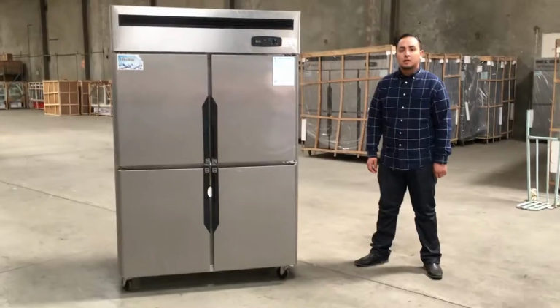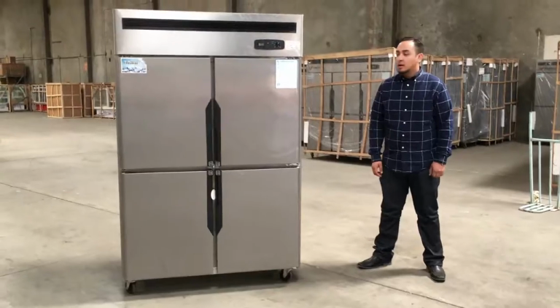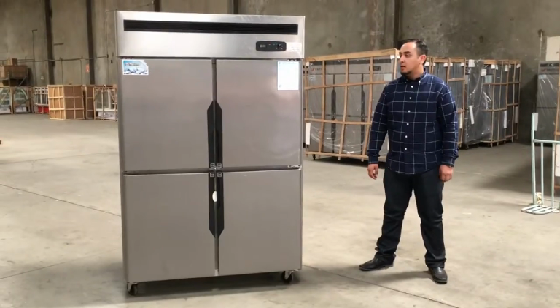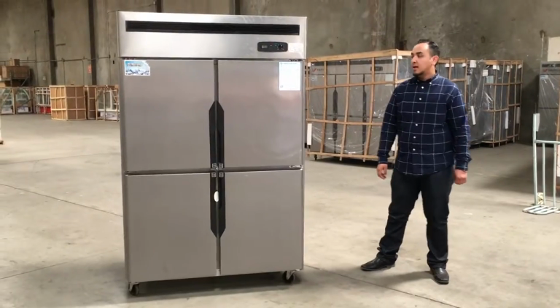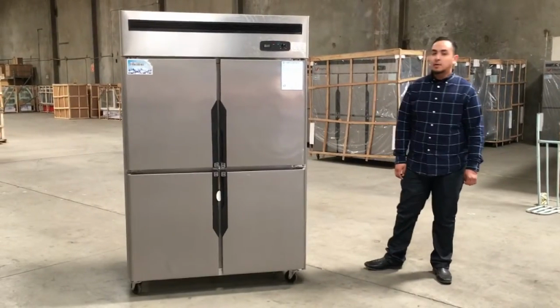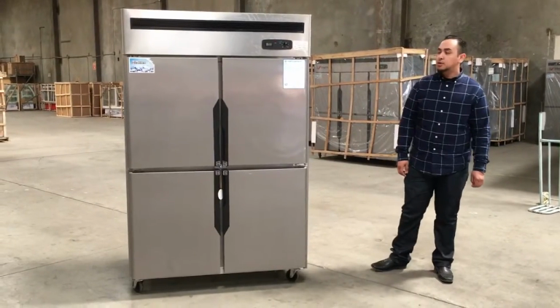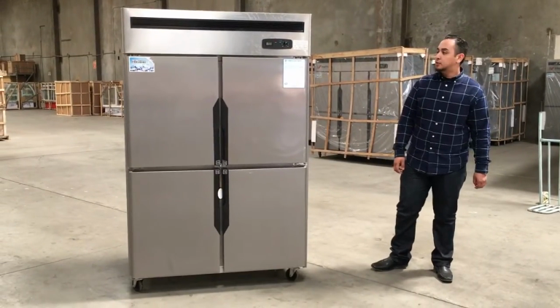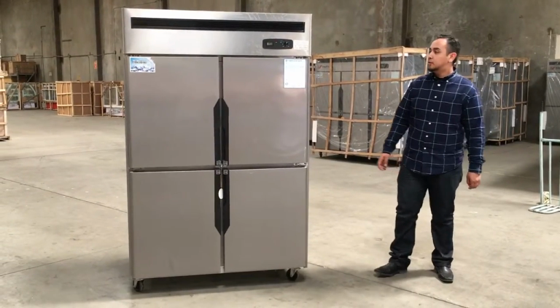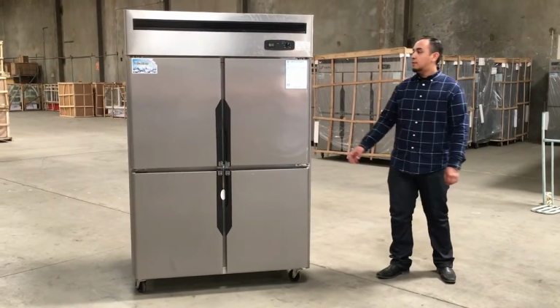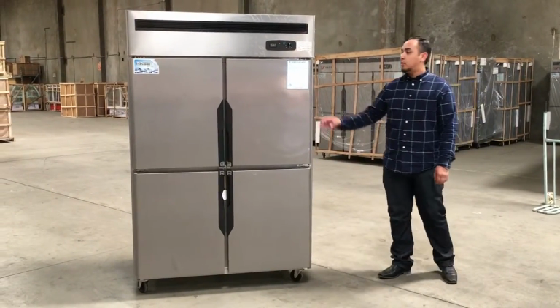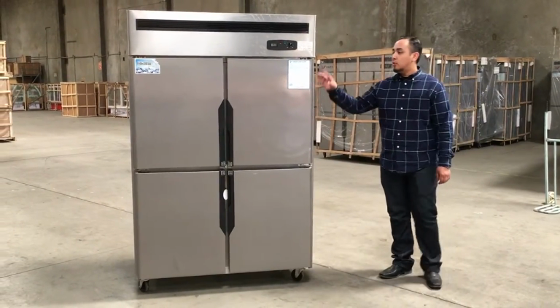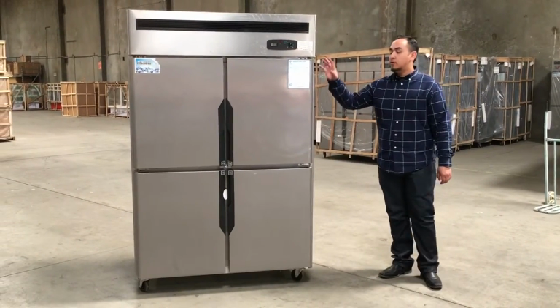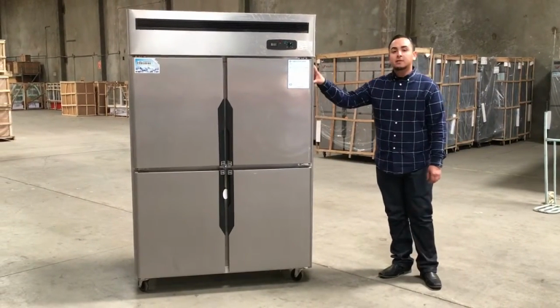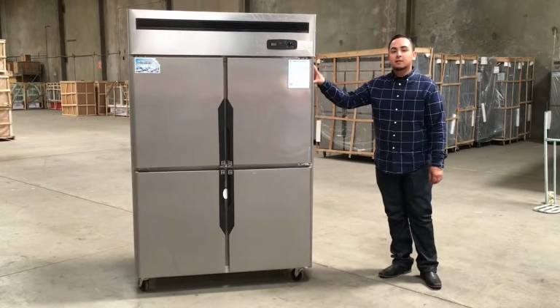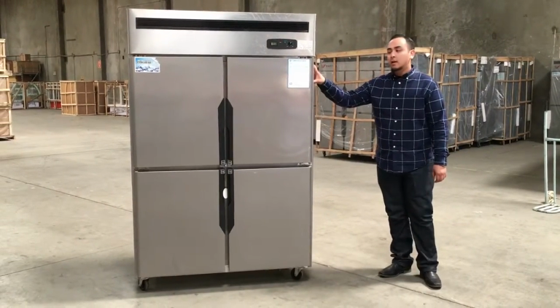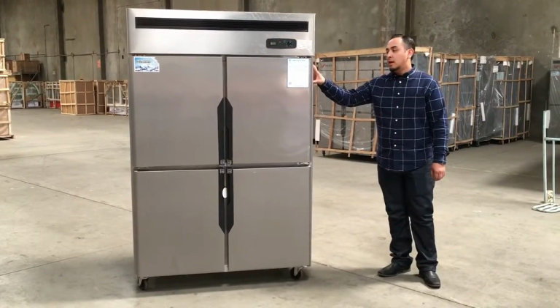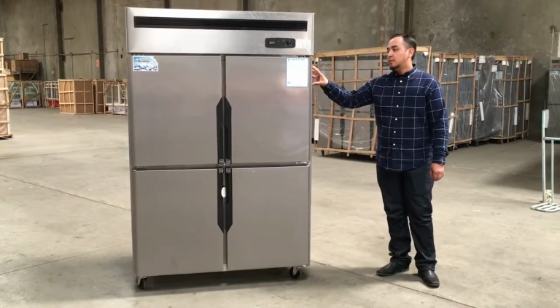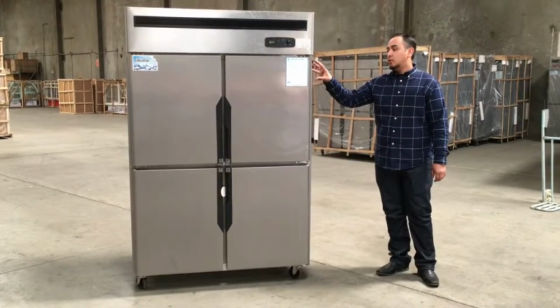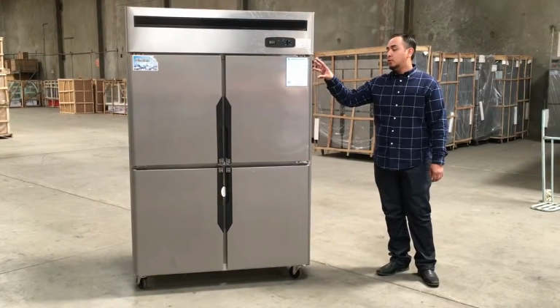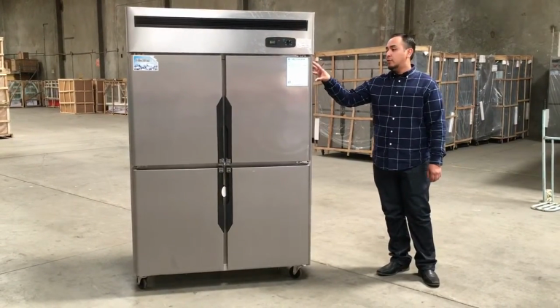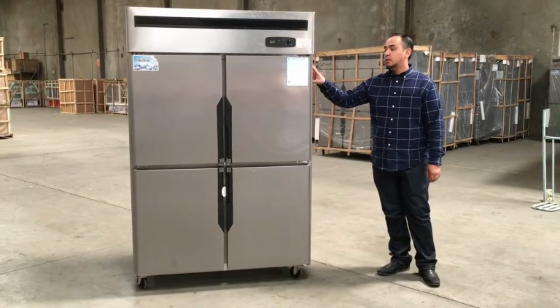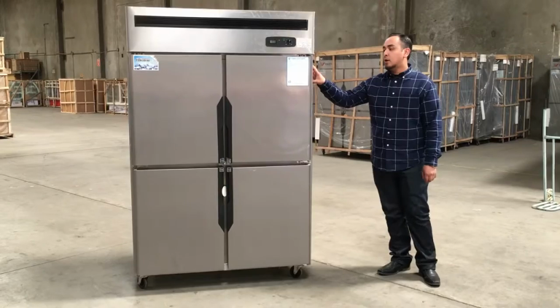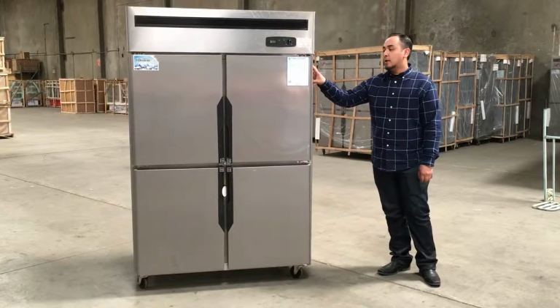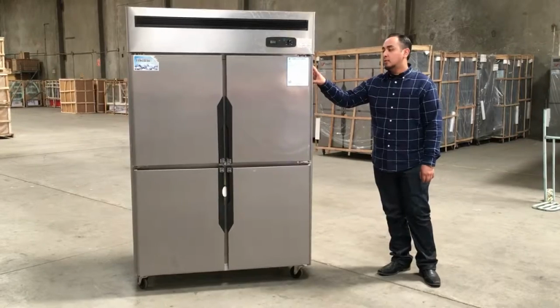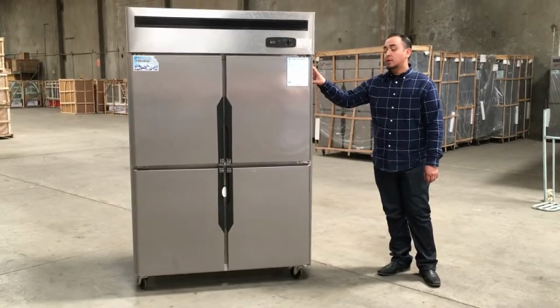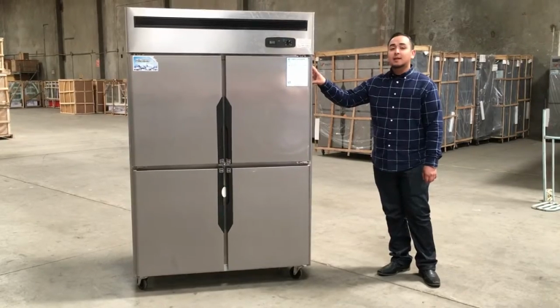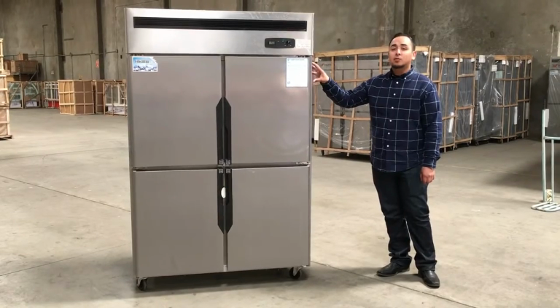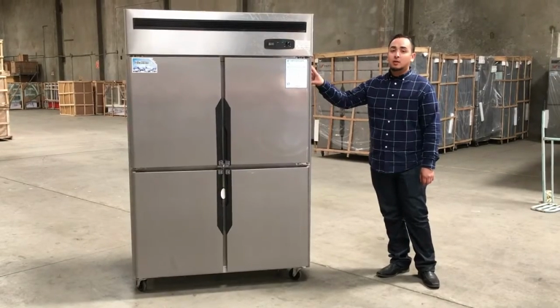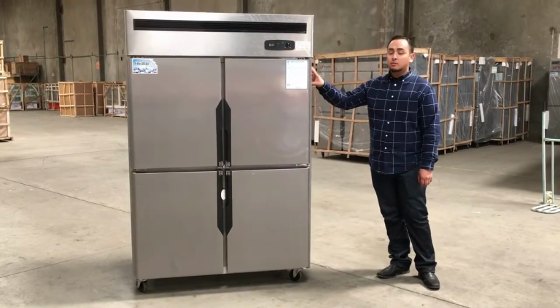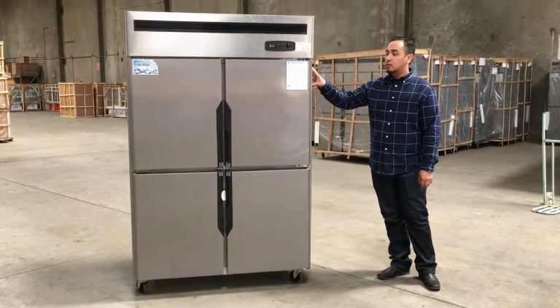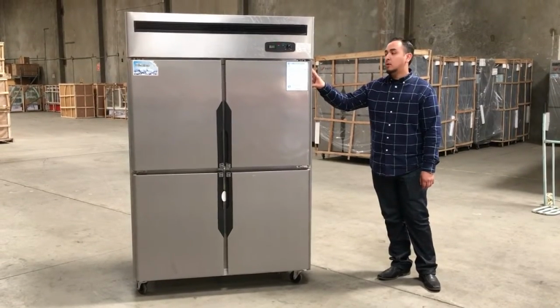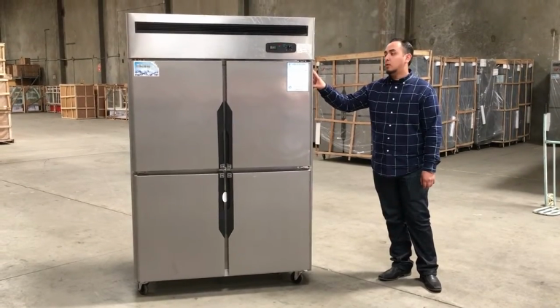Hello guys, I'm here to introduce to you the four-door freezer. This four-door freezer can drop down to negative 20 — really, really cold.